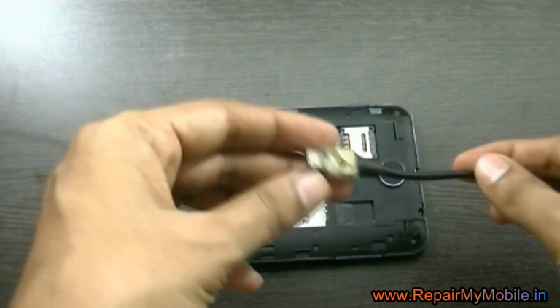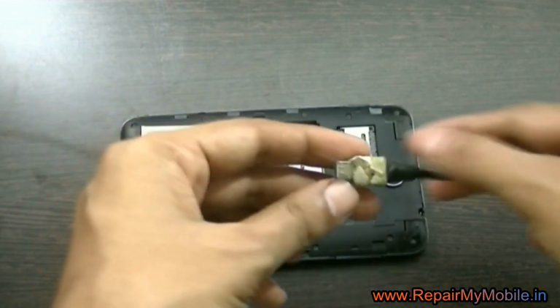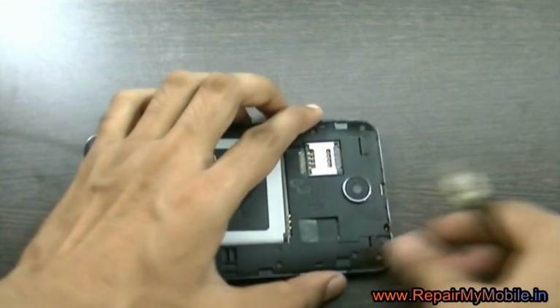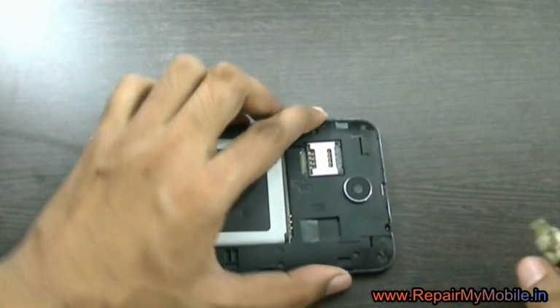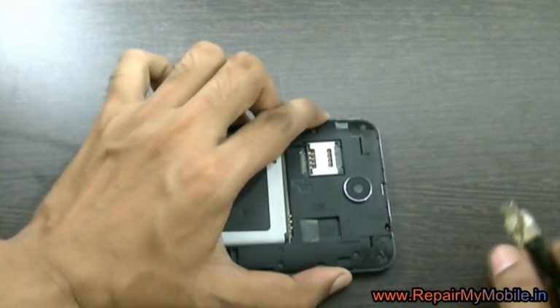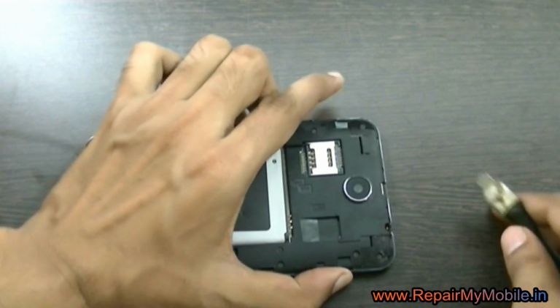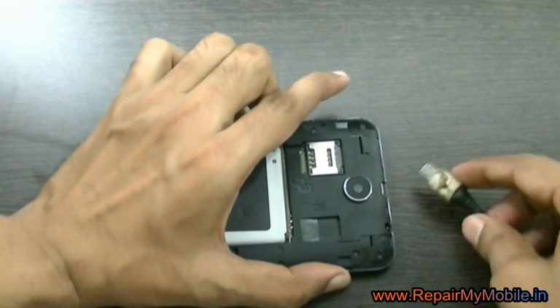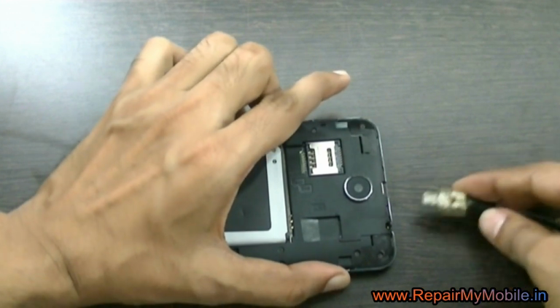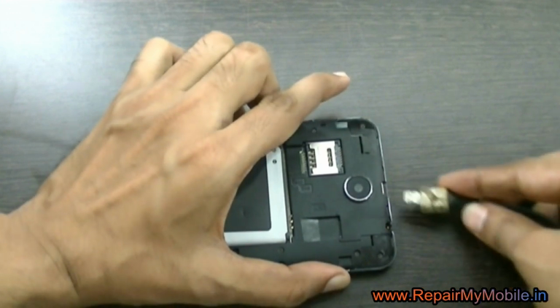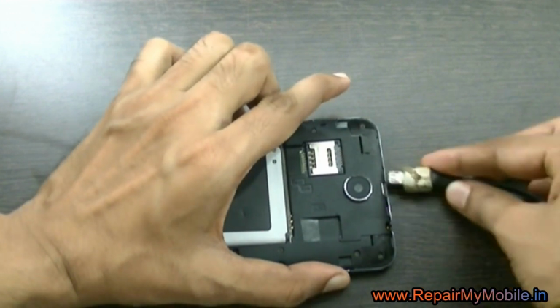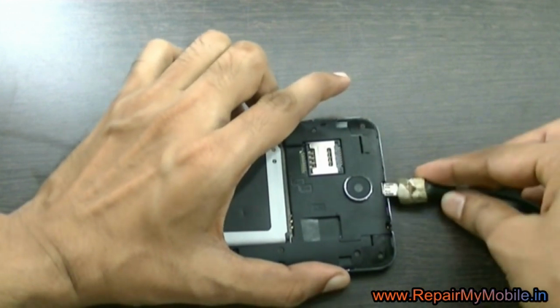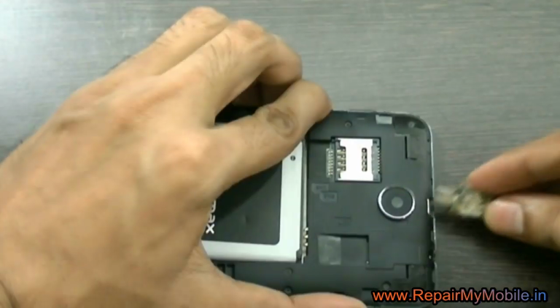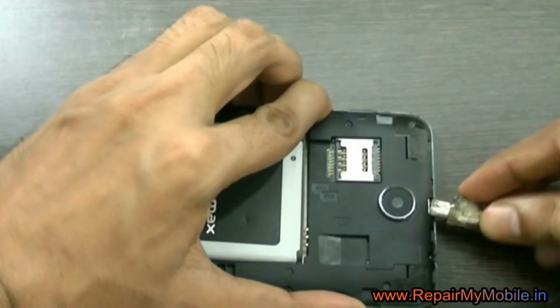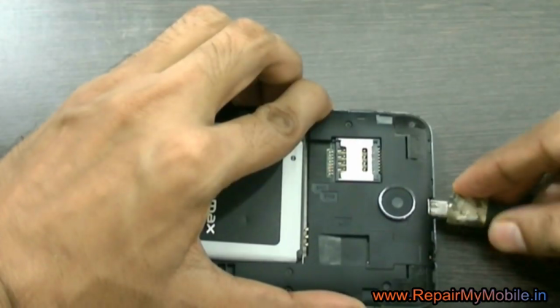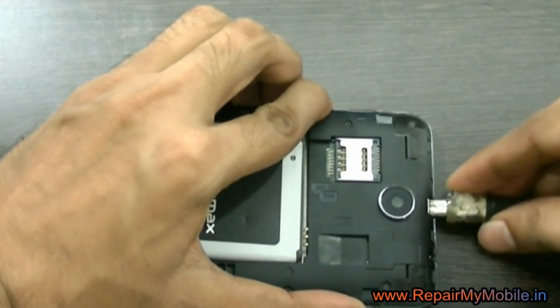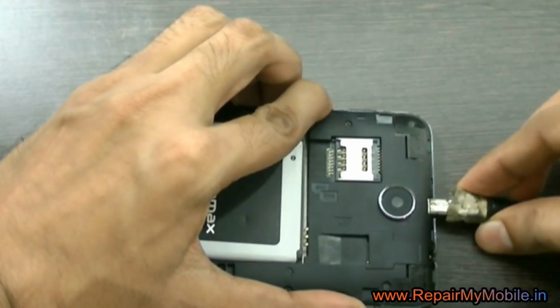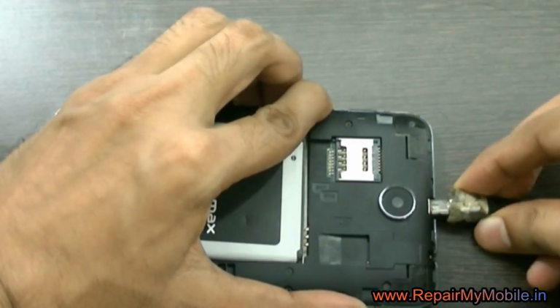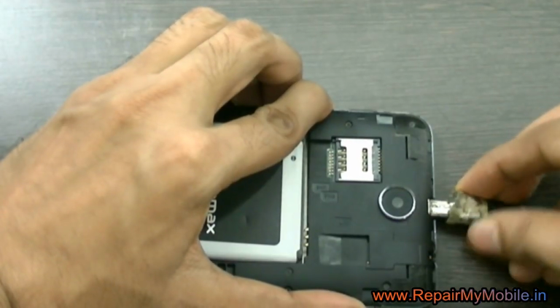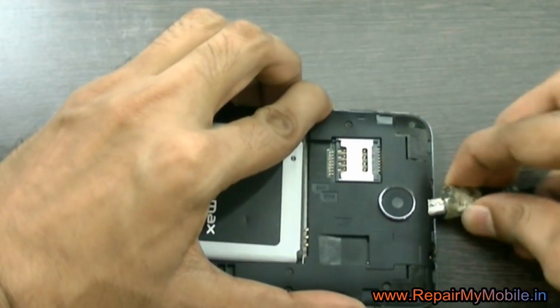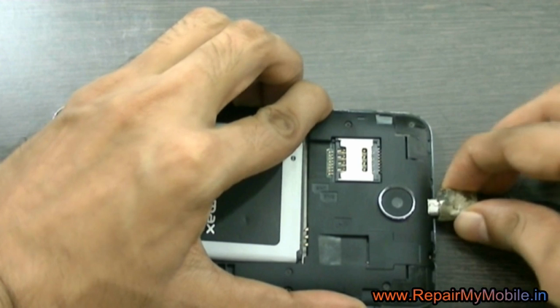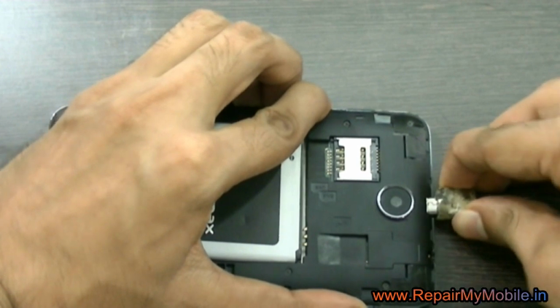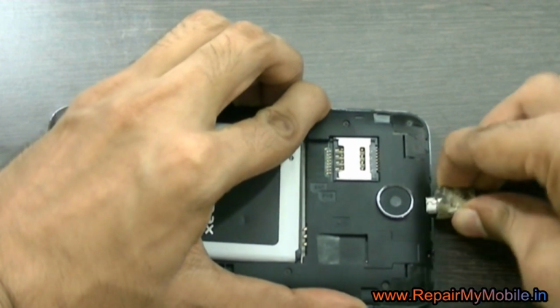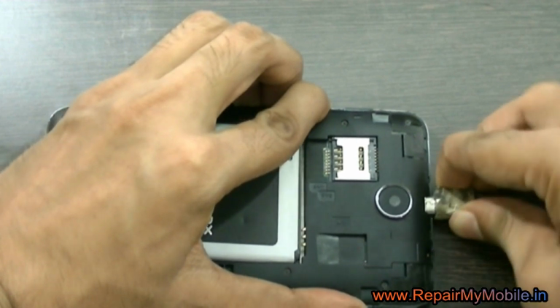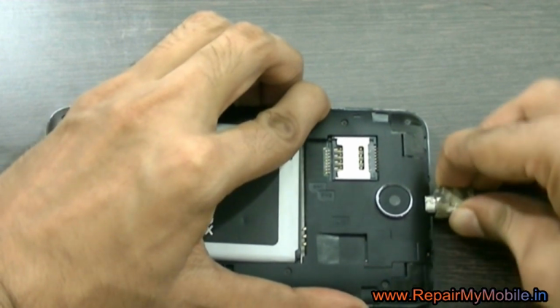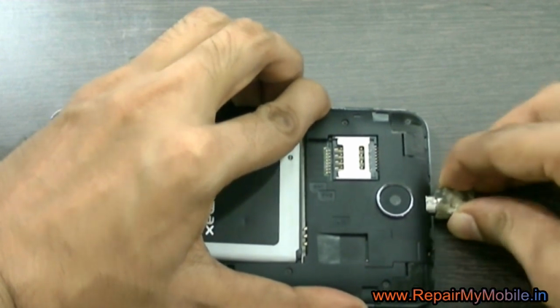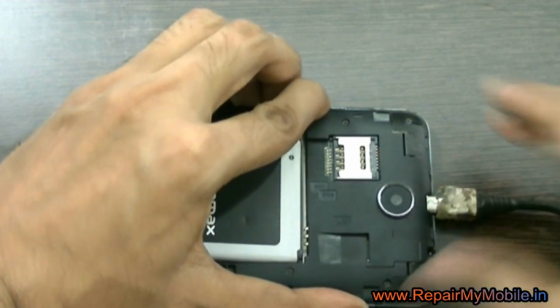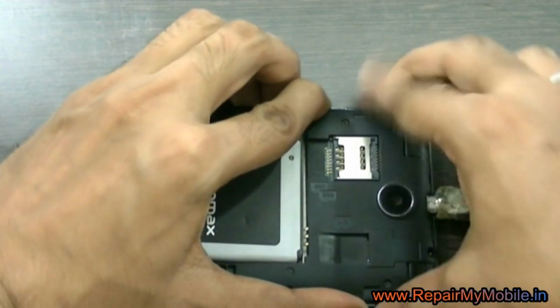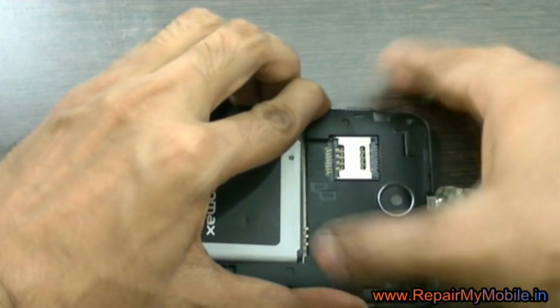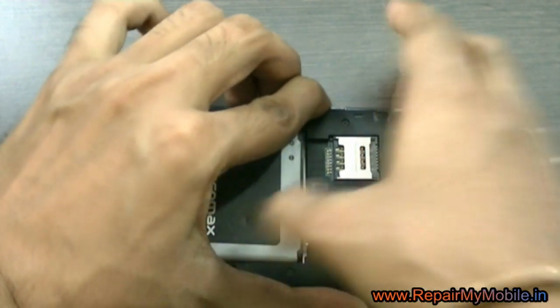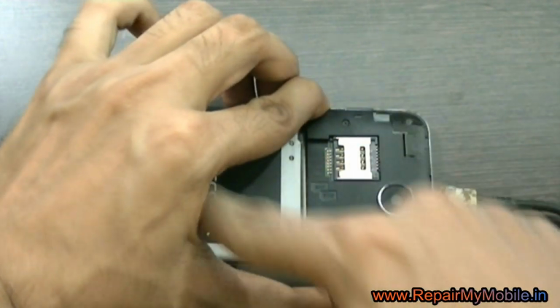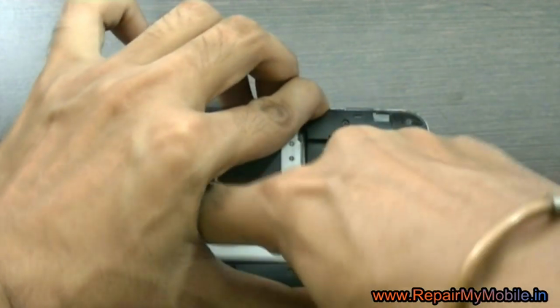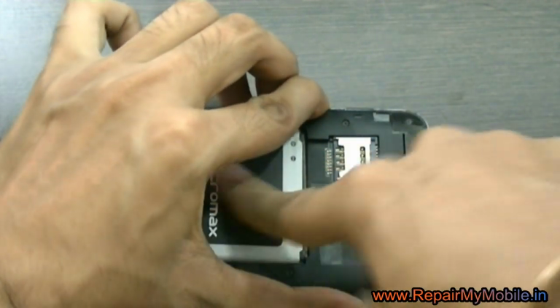First of all, switch off your mobile and take out the battery. Now press the volume up and down buttons and plug in the USB wire, then put the battery back.